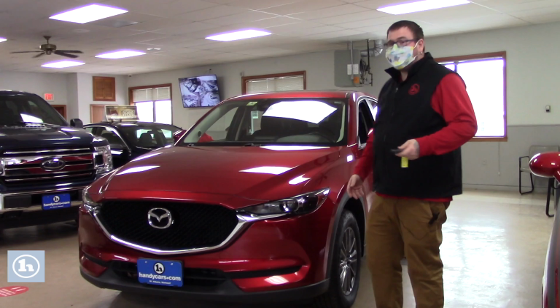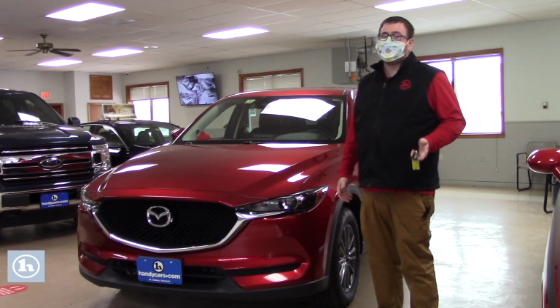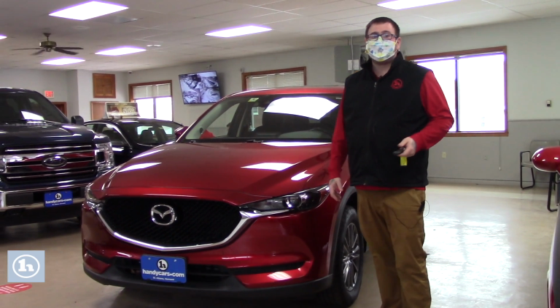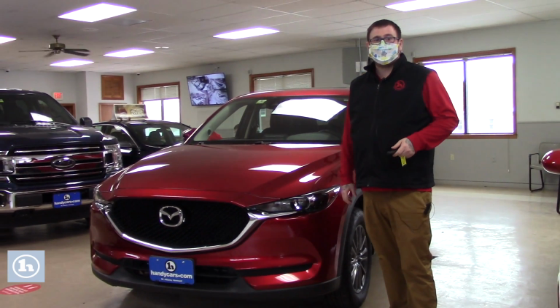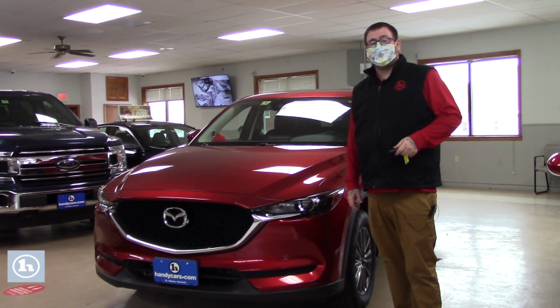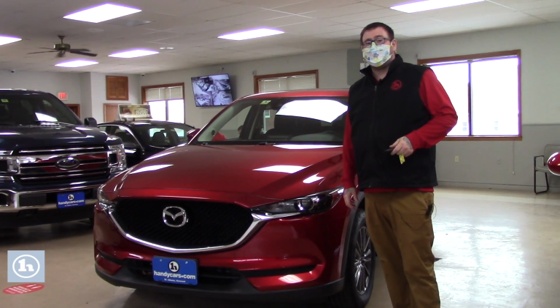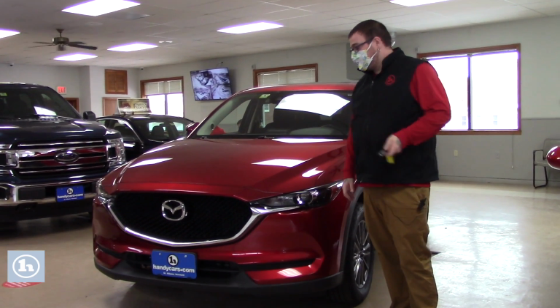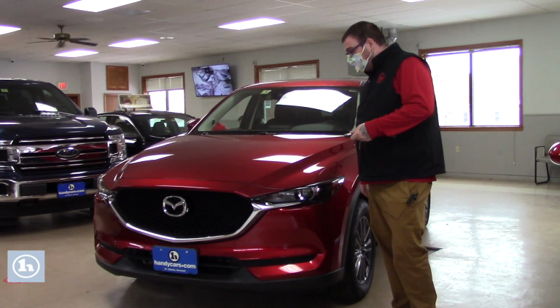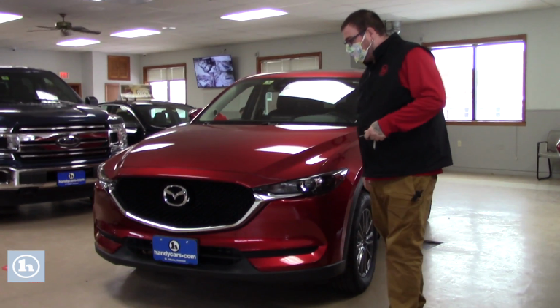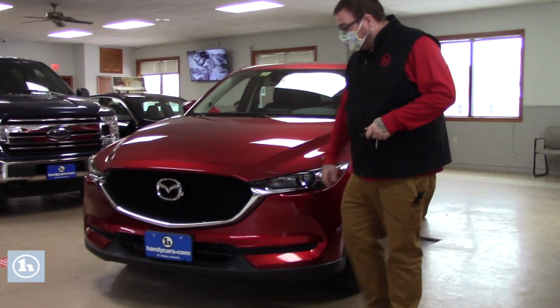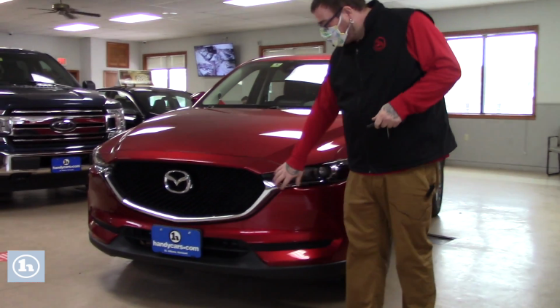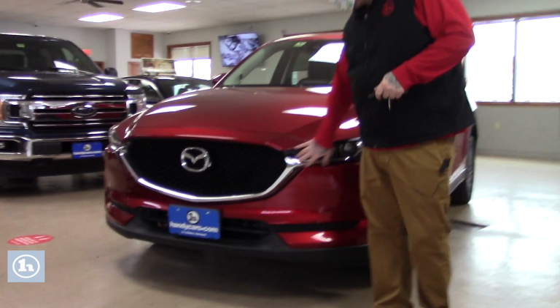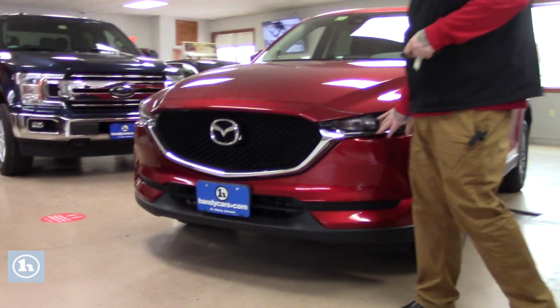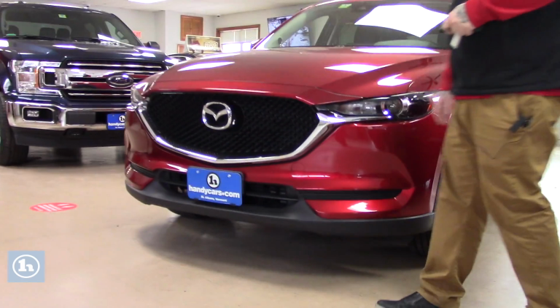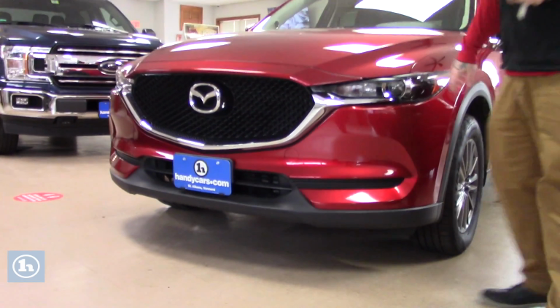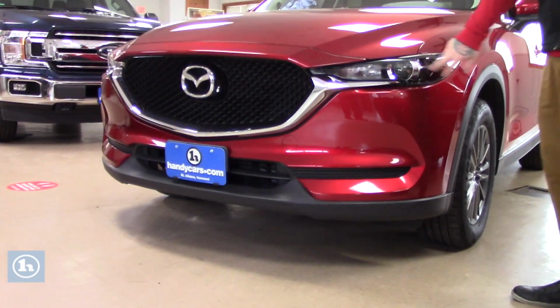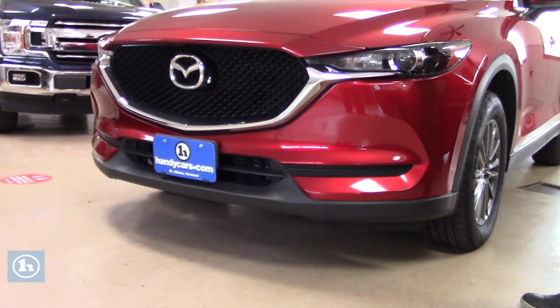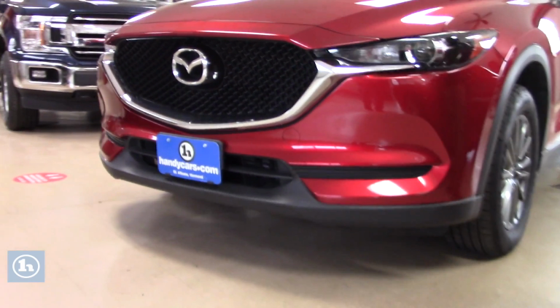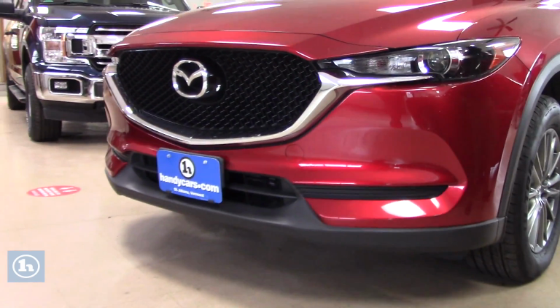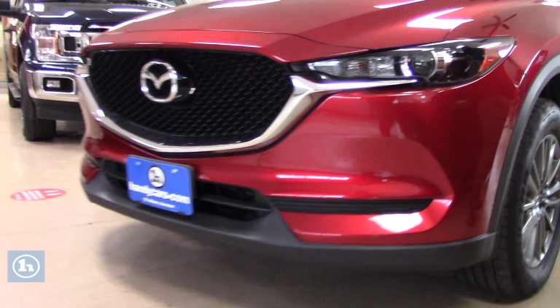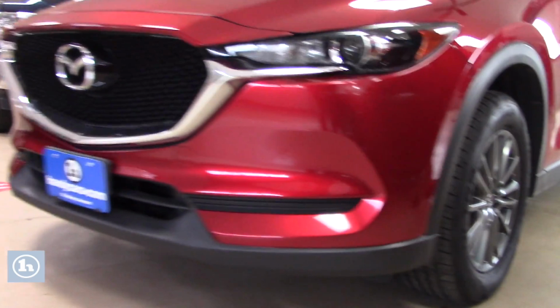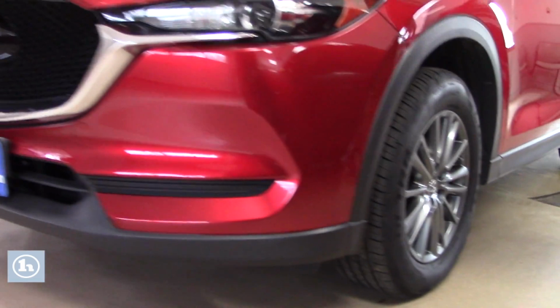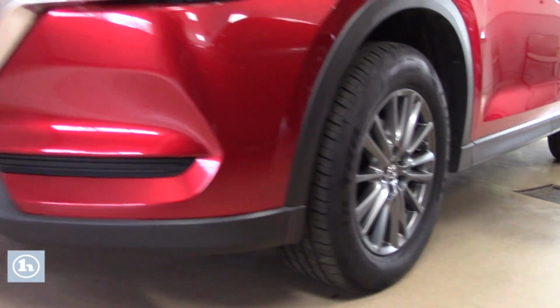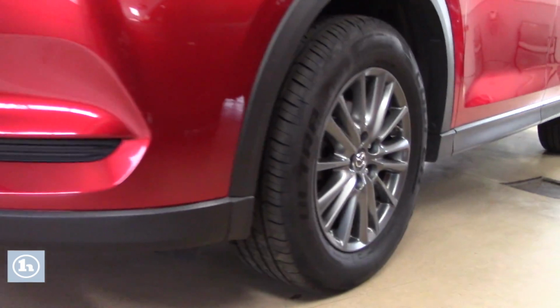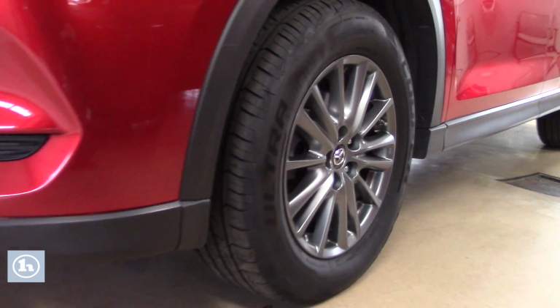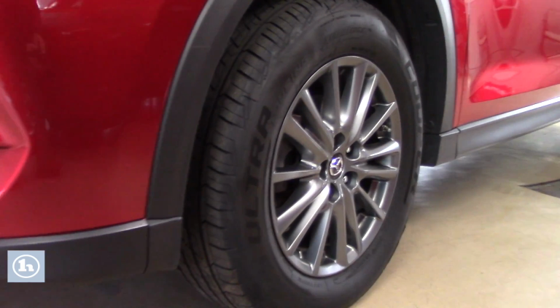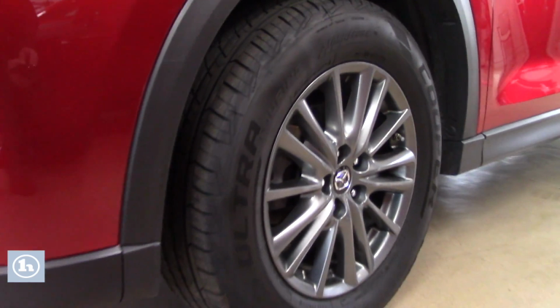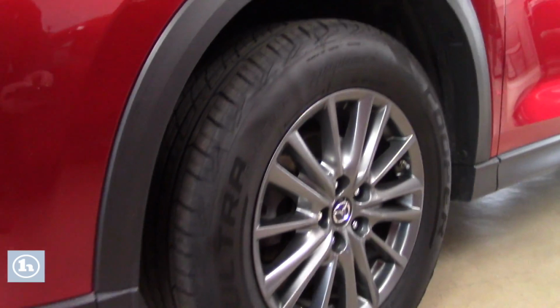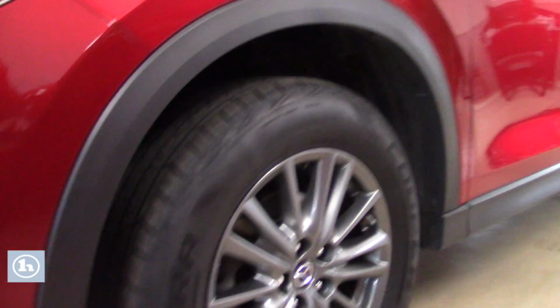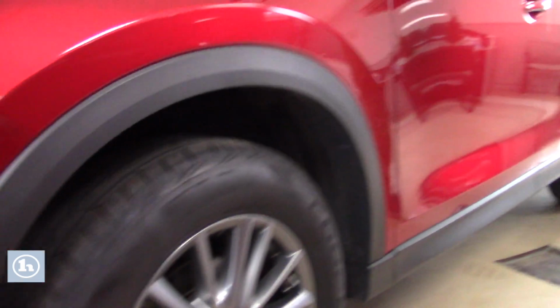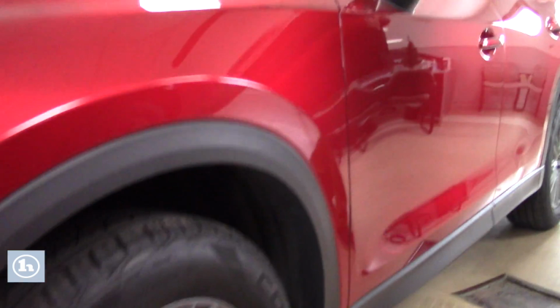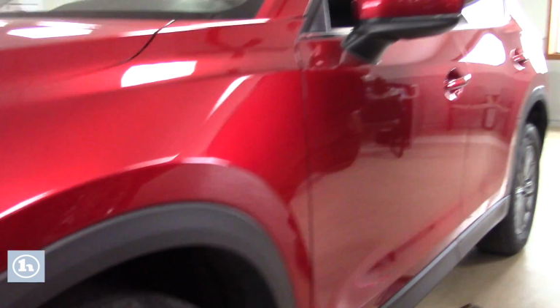As you'll see, it's in beautiful condition parked here in our showroom. This is the touring model. It has a nice chrome accent on your front grille here with the HID headlights. If you come down along the side of the Mazda, it's on beautiful alloy wheels. You've got brand new Cooper all-season tires on the vehicle.